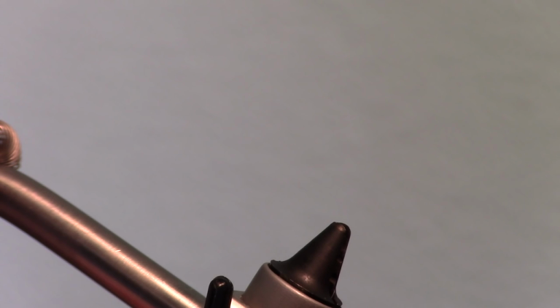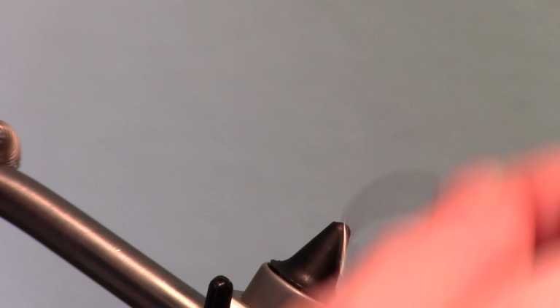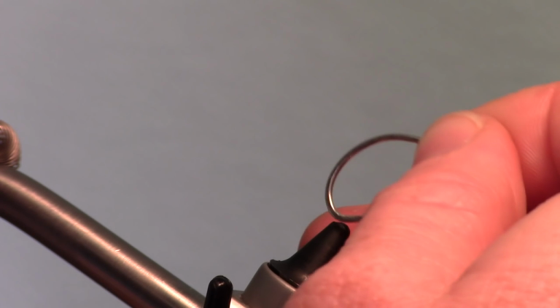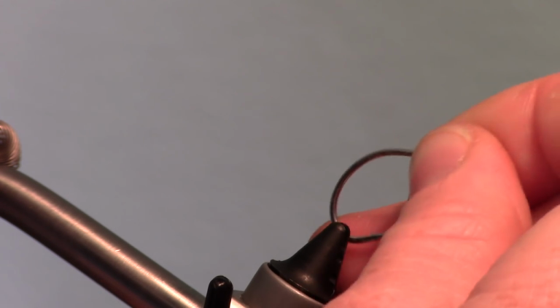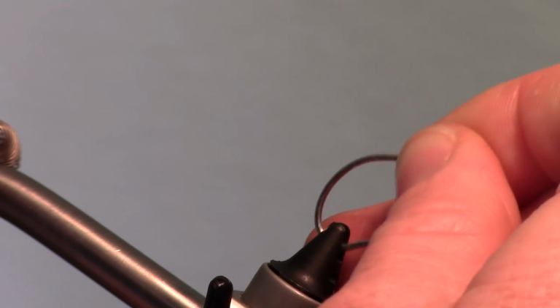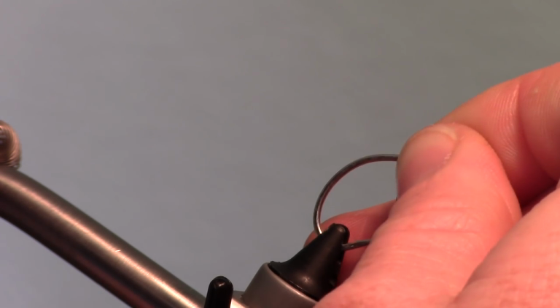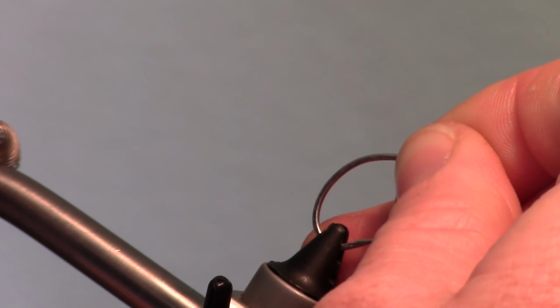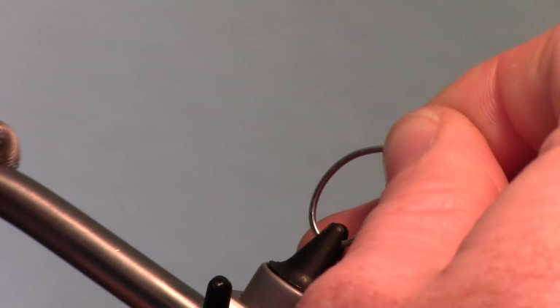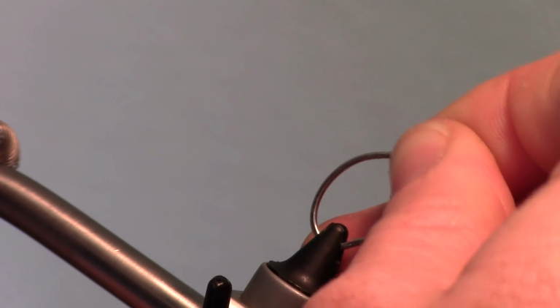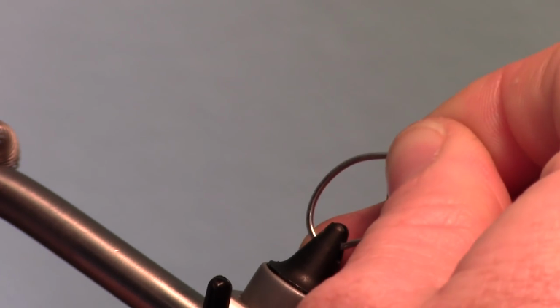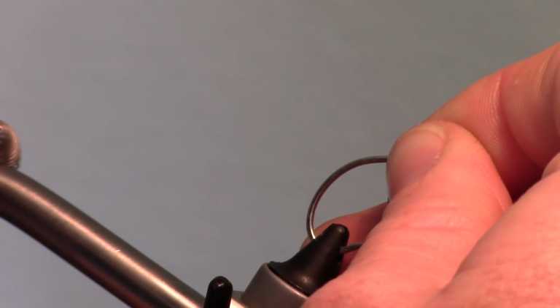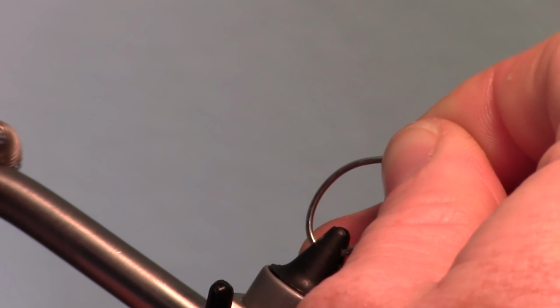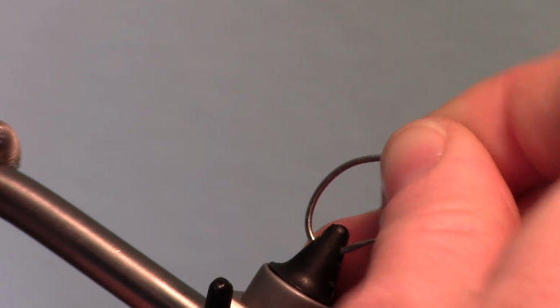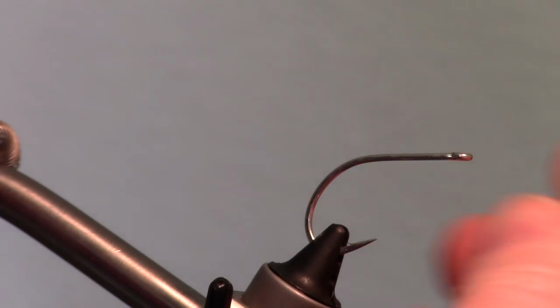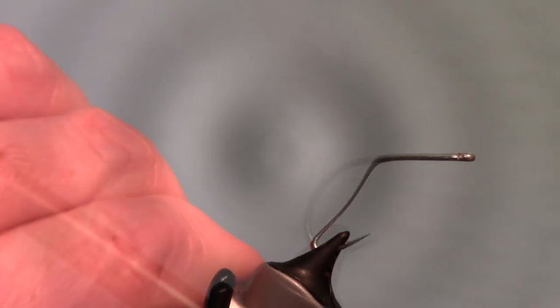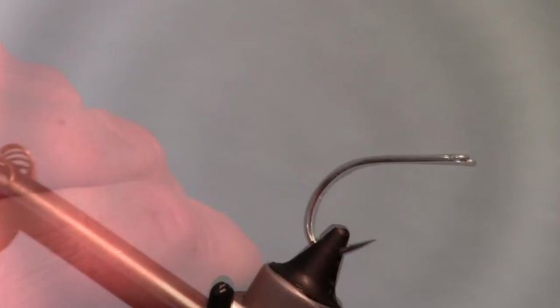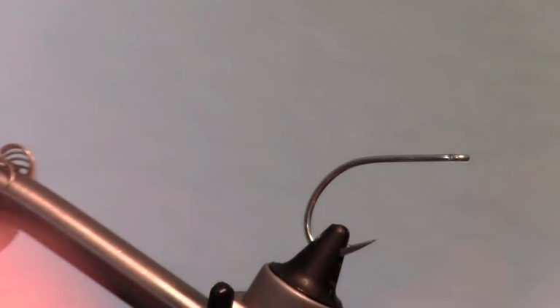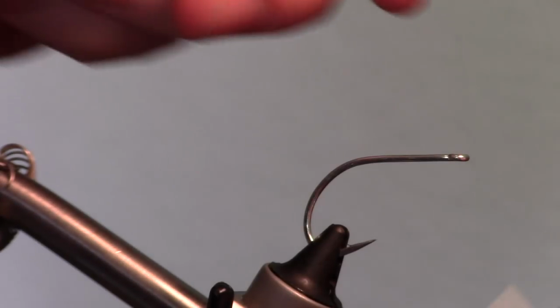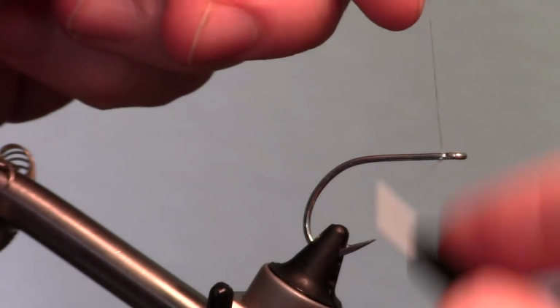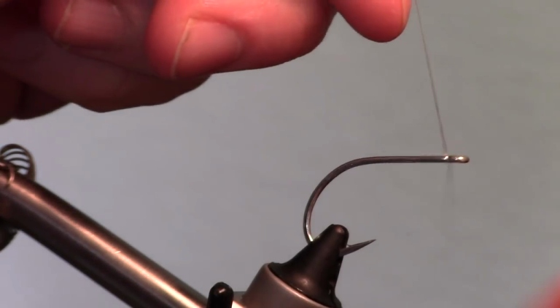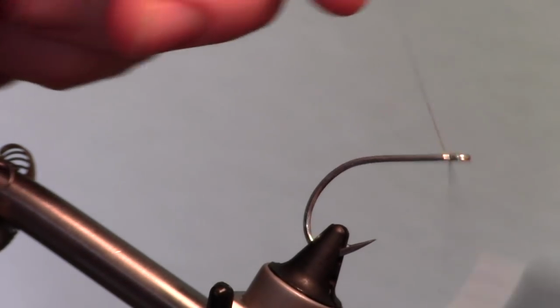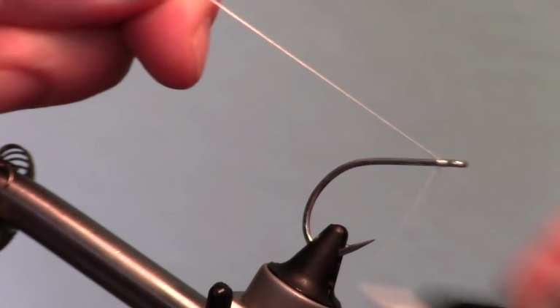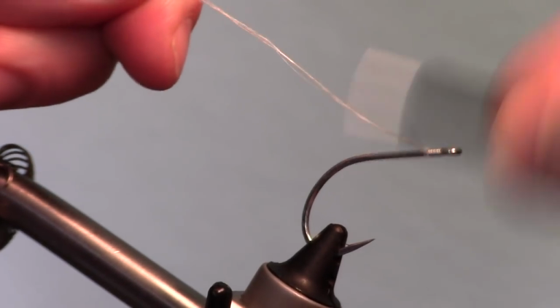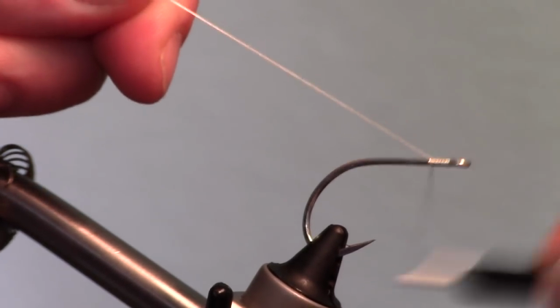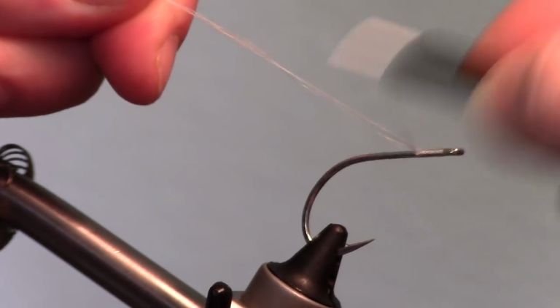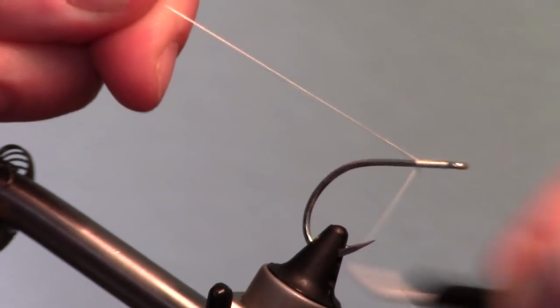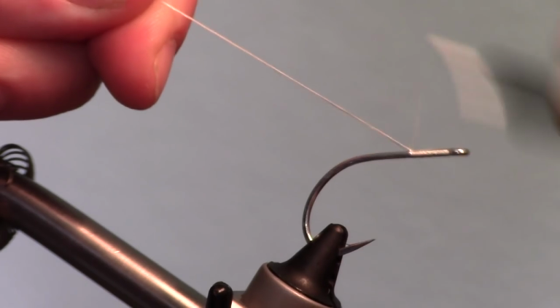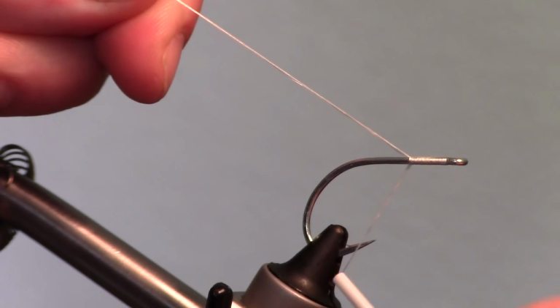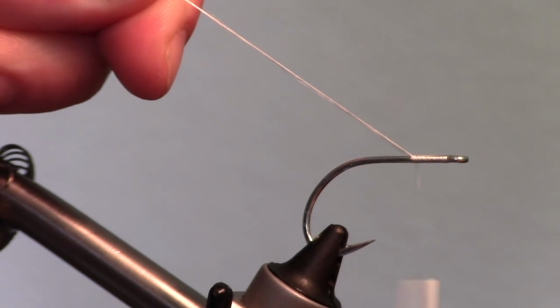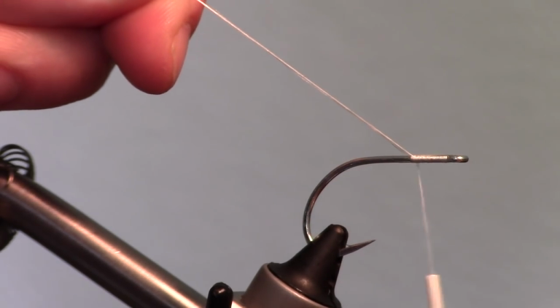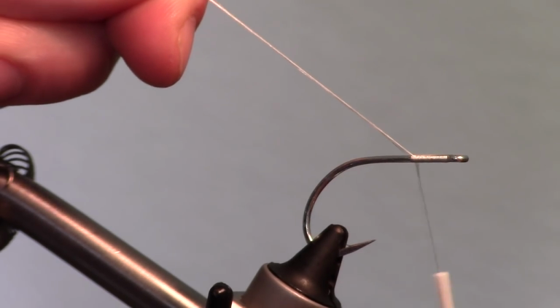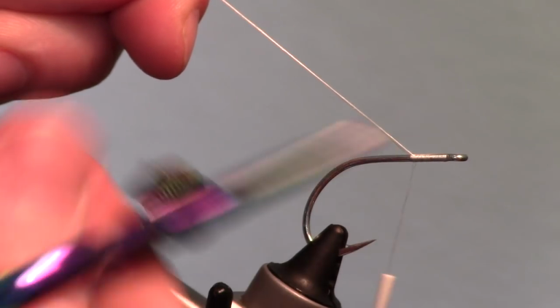For a hook, I really like this Gamakatsu SC-15 and this one is in size 1-0. Start your thread near the eye of the hook. You will want a strong thread like this Danville 210 flat waxed.